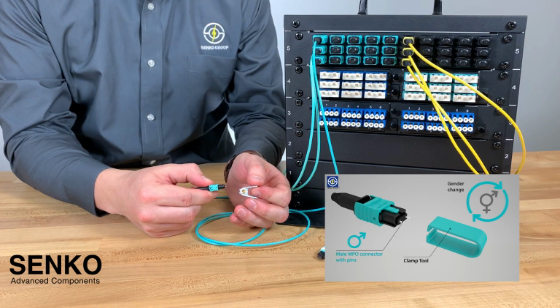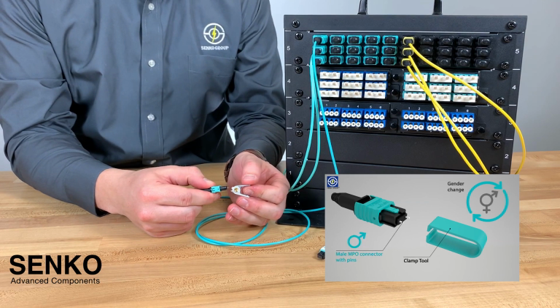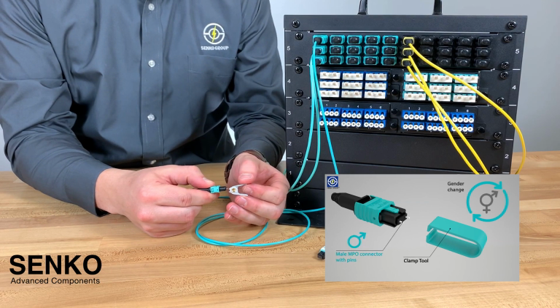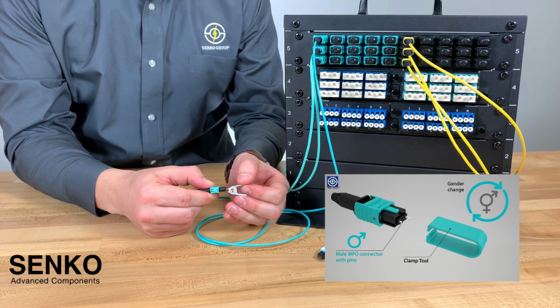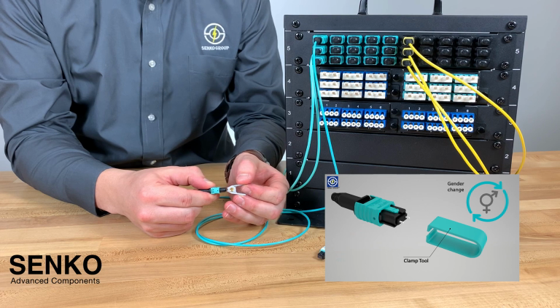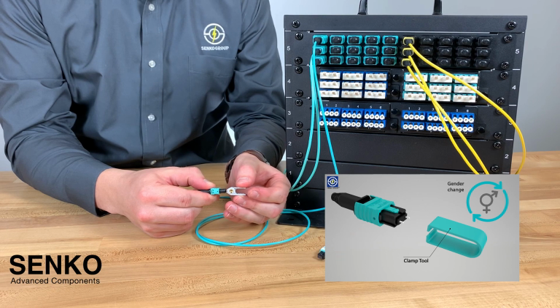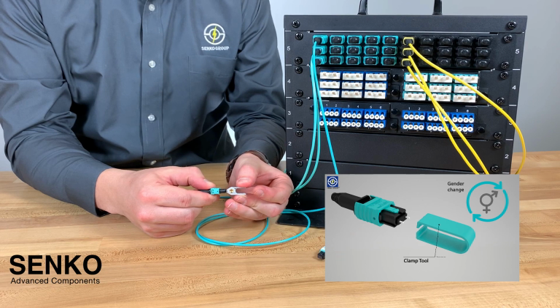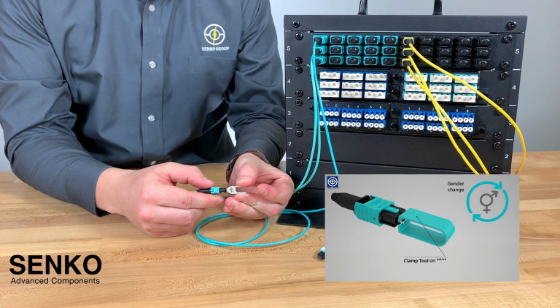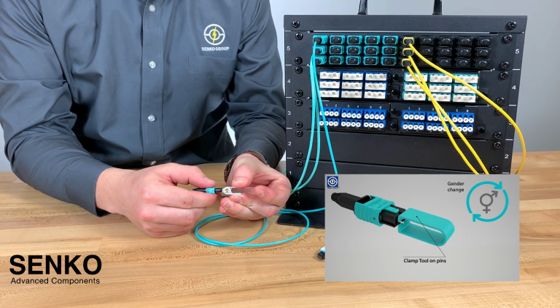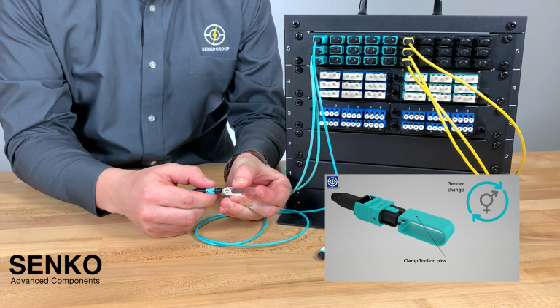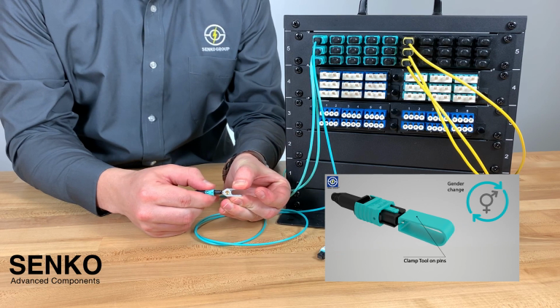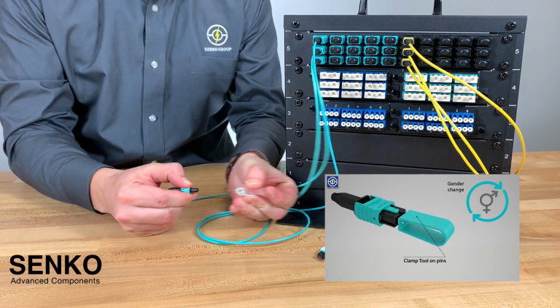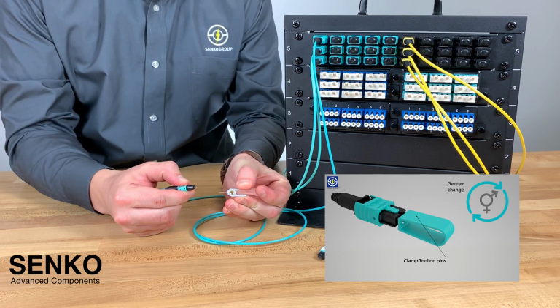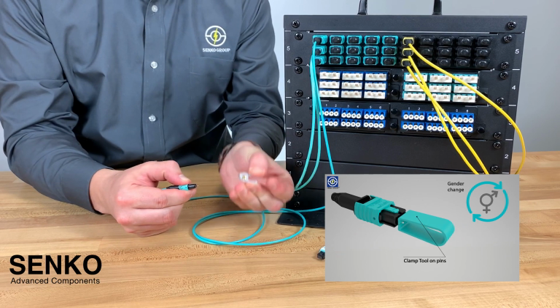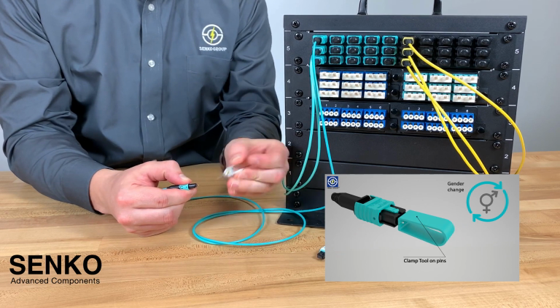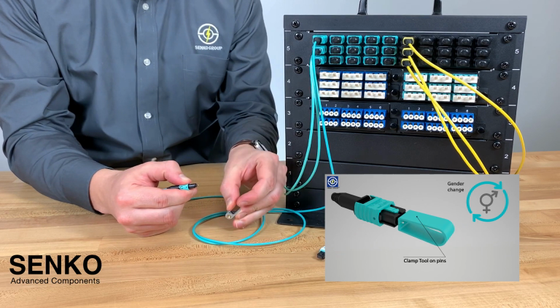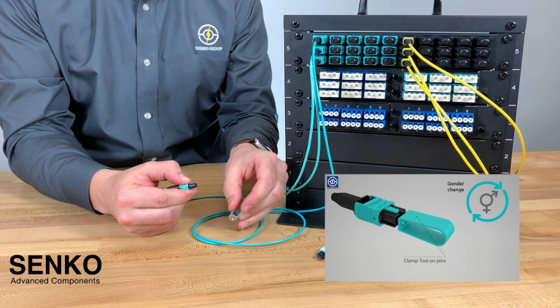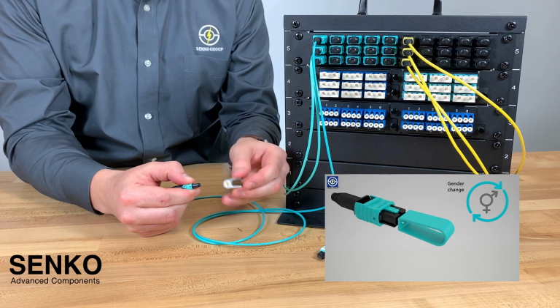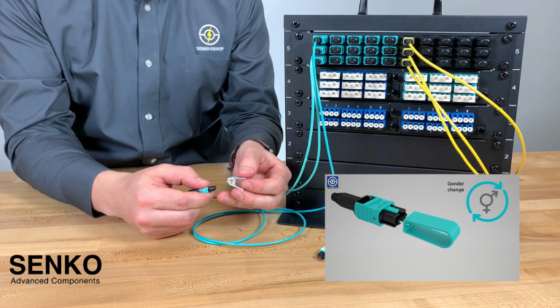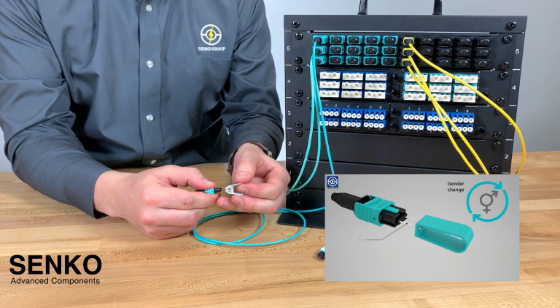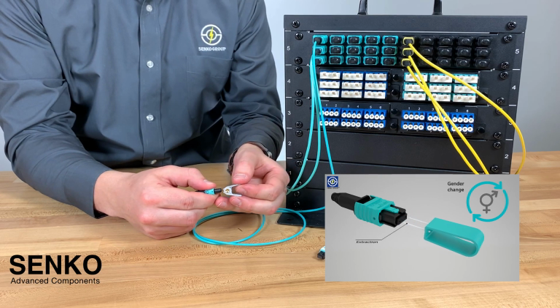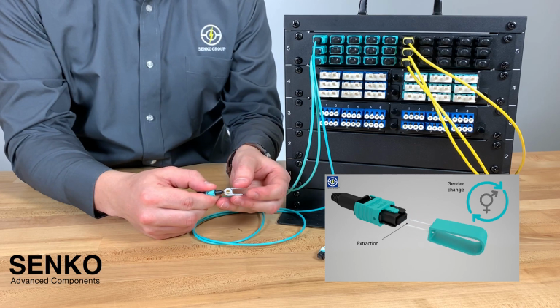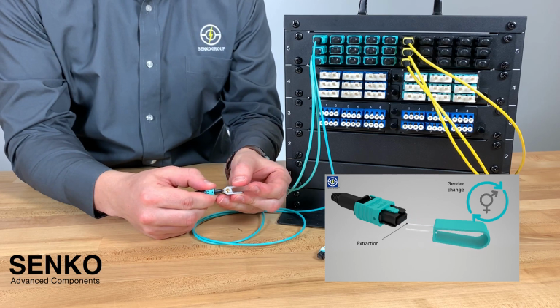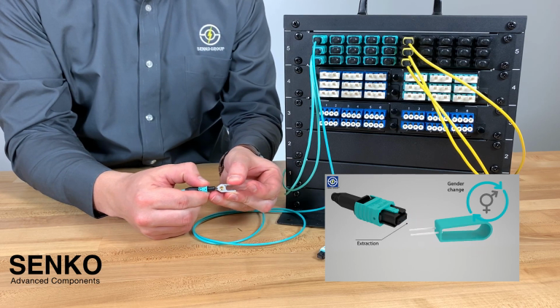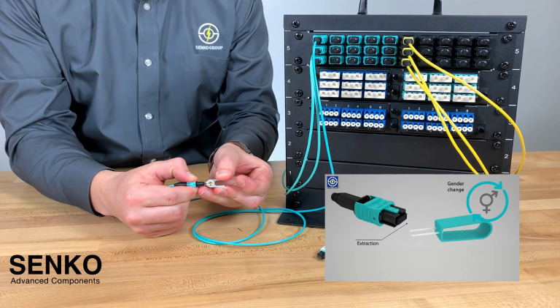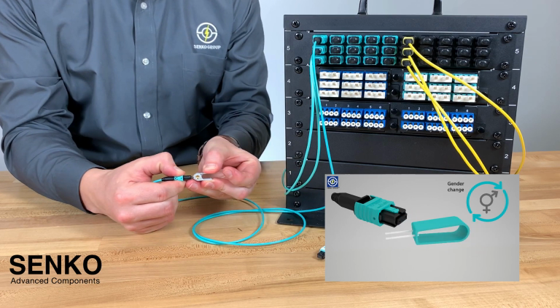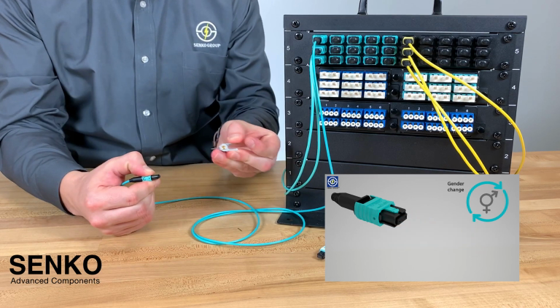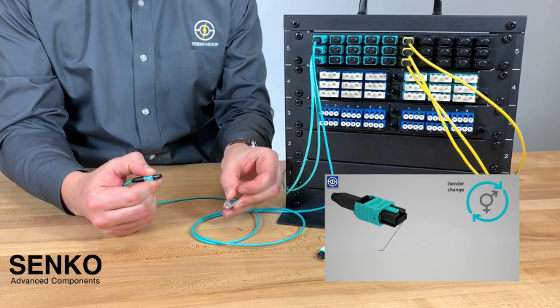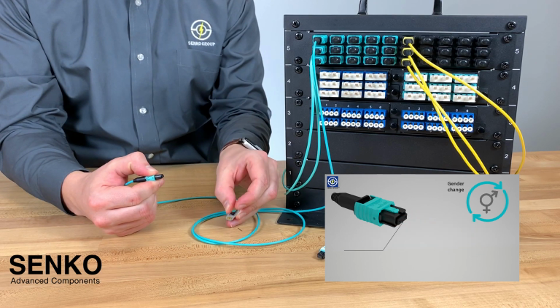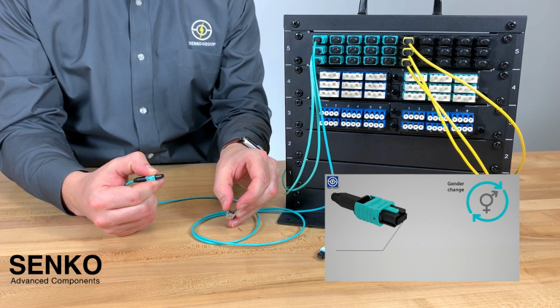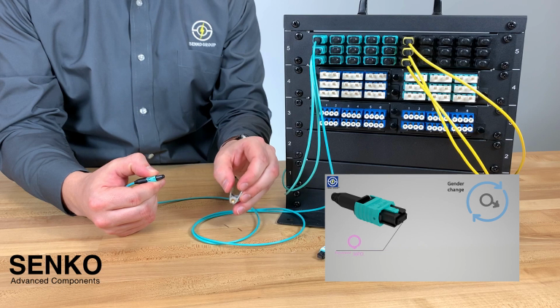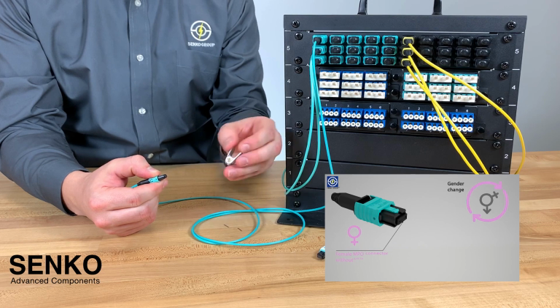Here I'll push down on the two wings, clamp the pin, and pull to remove one pin, then do the same again to remove the second pin.